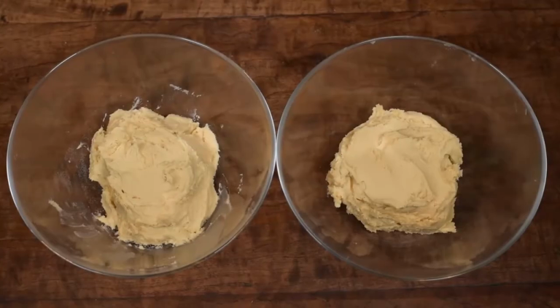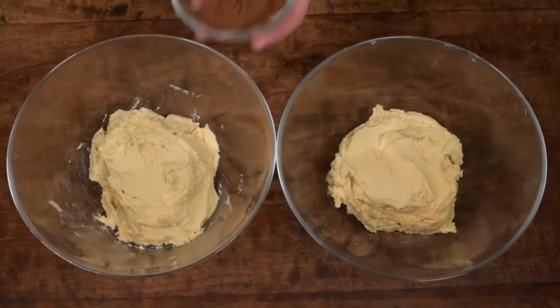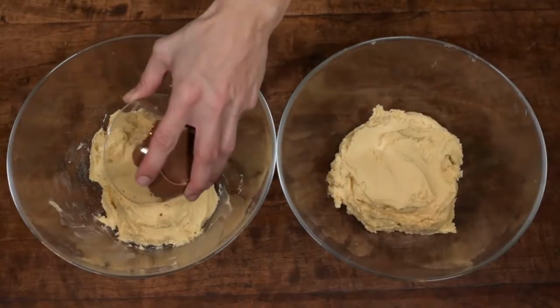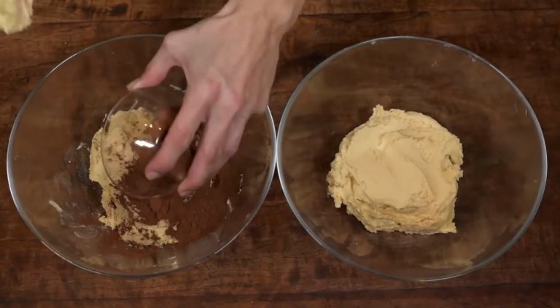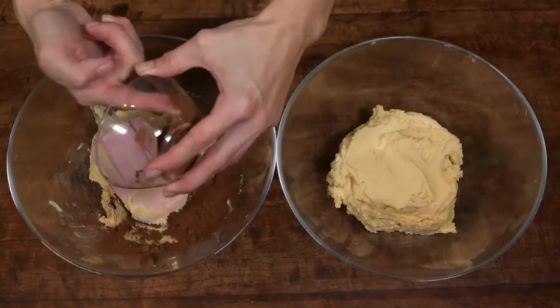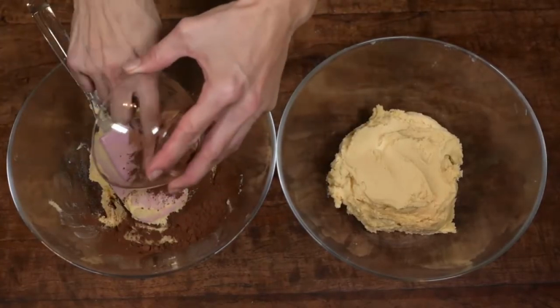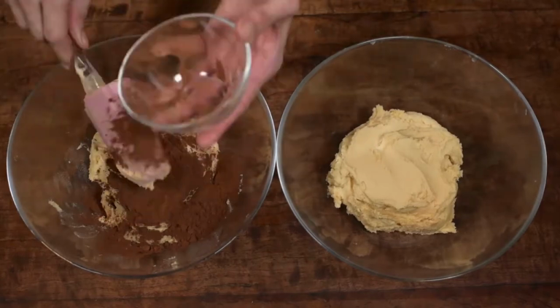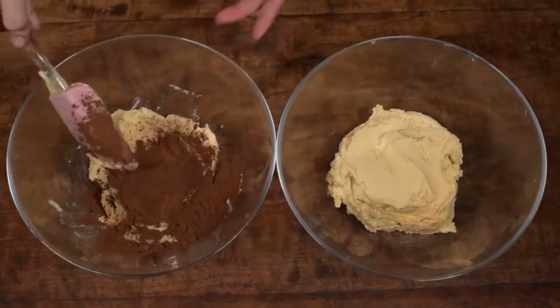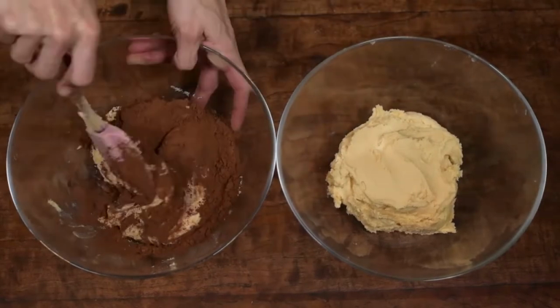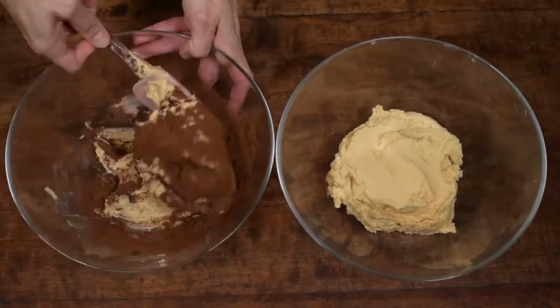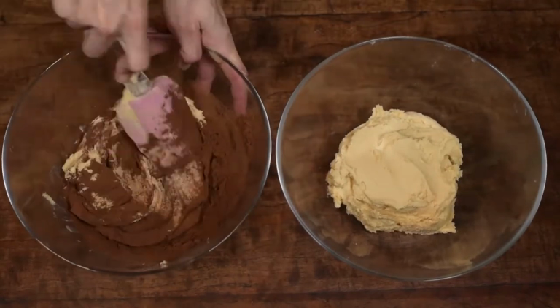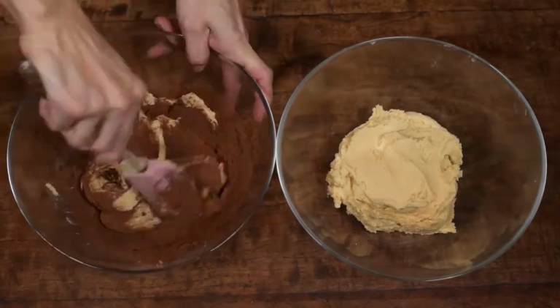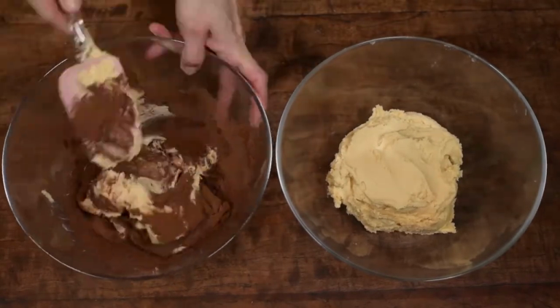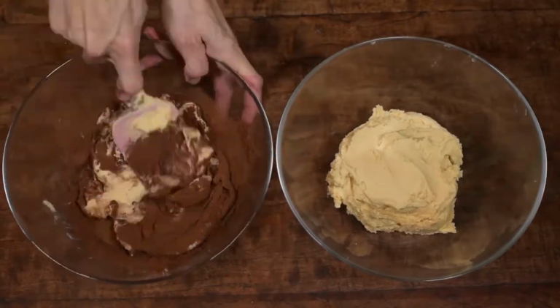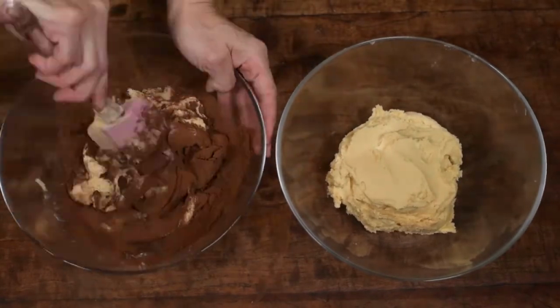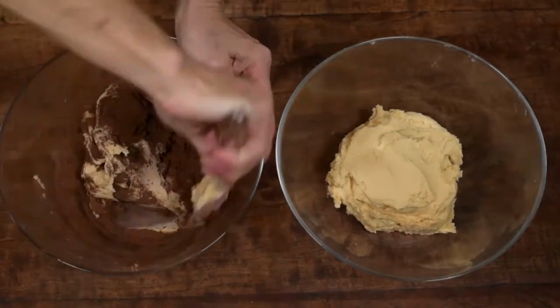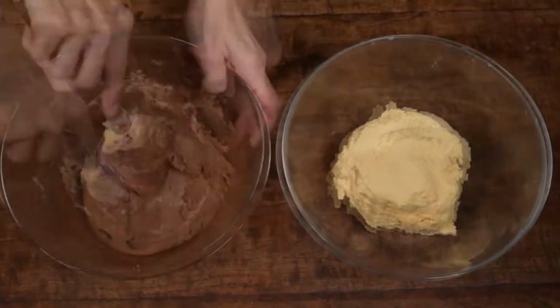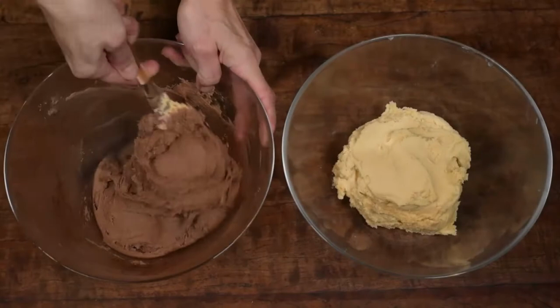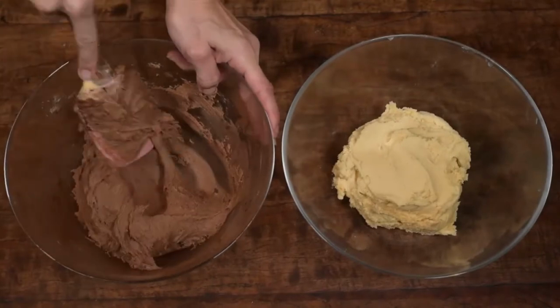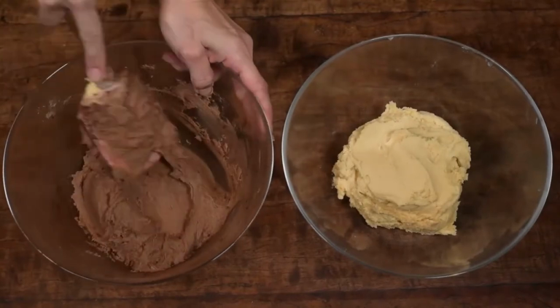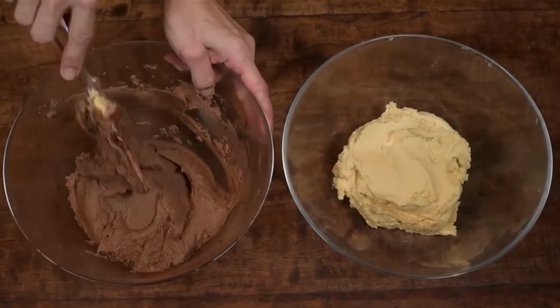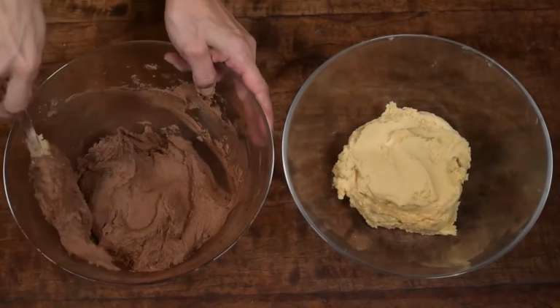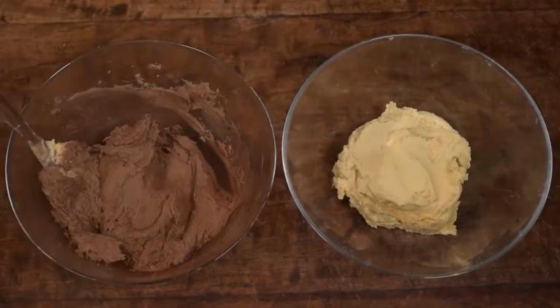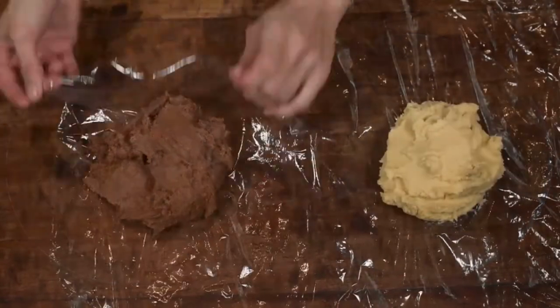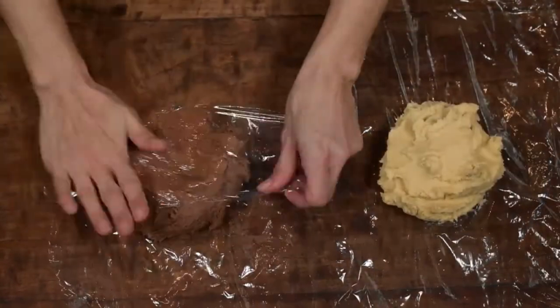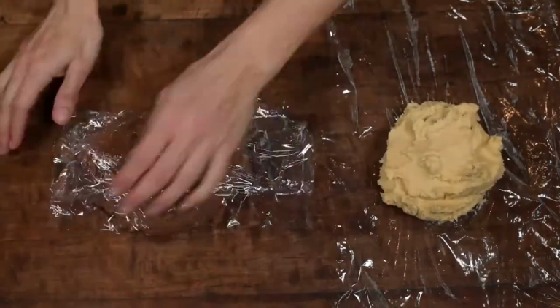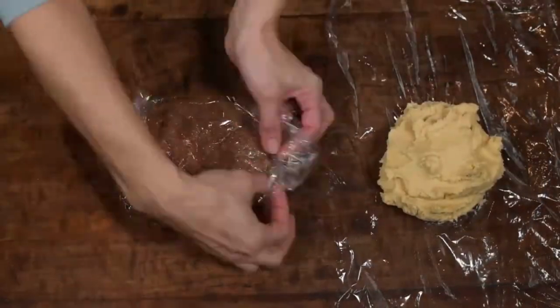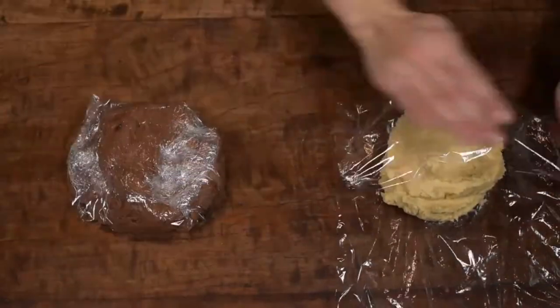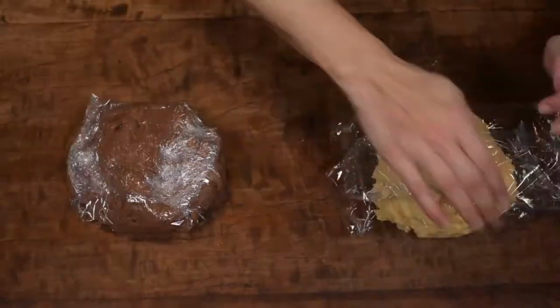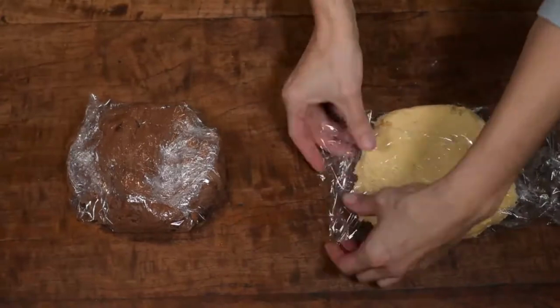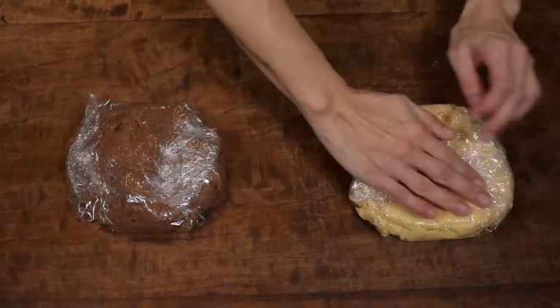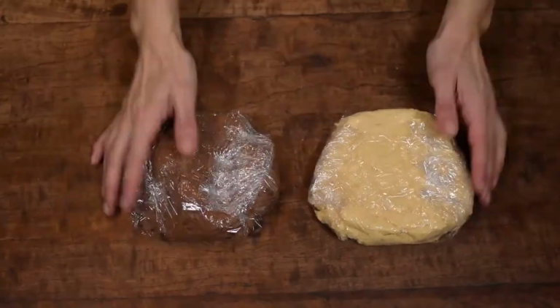Divide the dough into bowls and add the cocoa powder to one of them, mixing it with a spatula until combined. Wrap both doughs in cling film and refrigerate them for 2 hours.